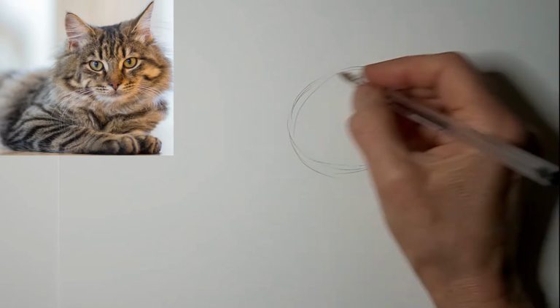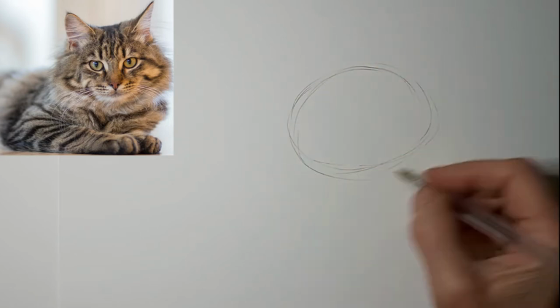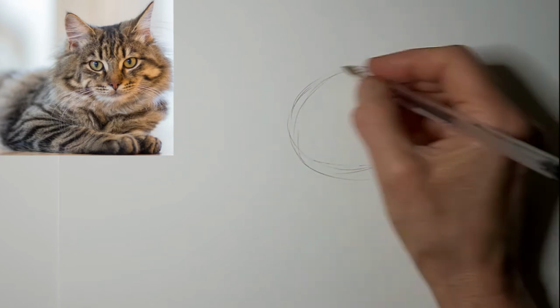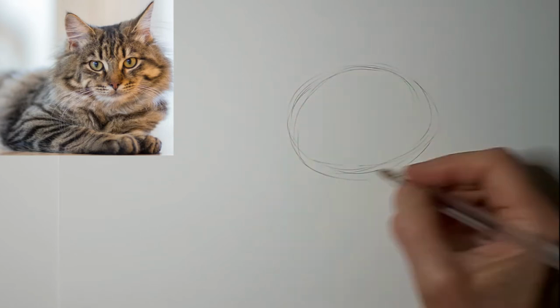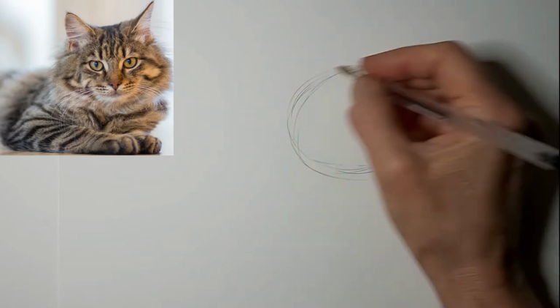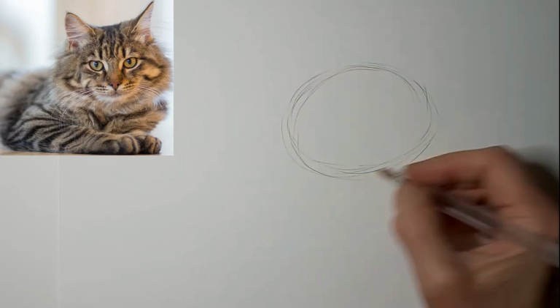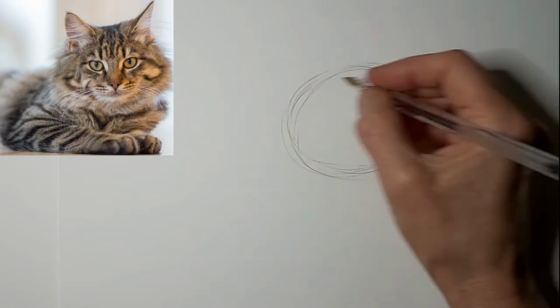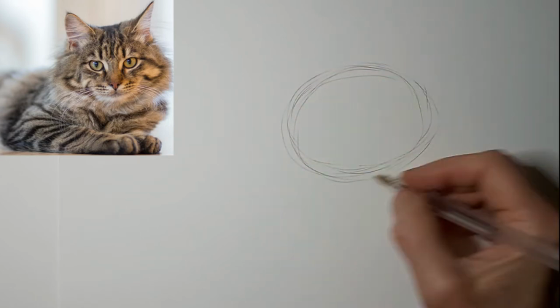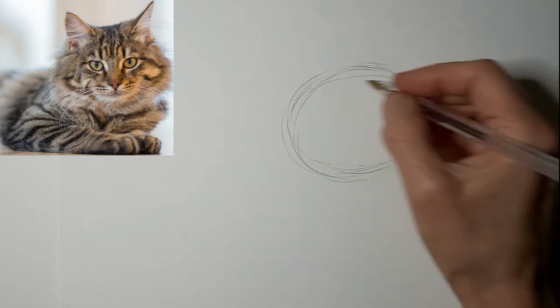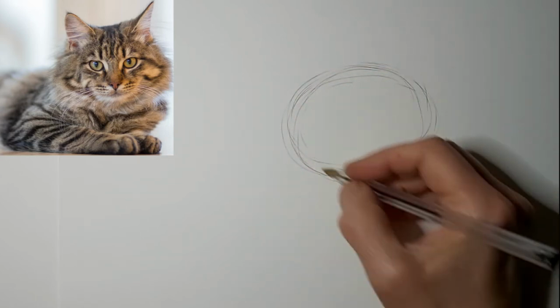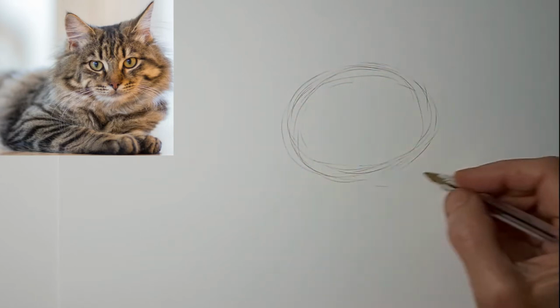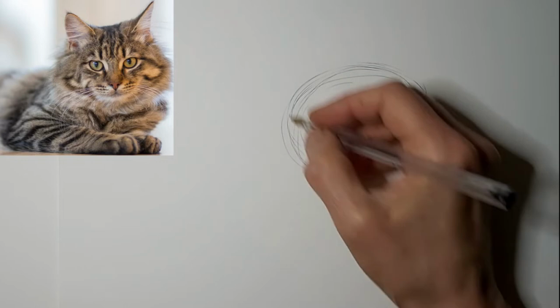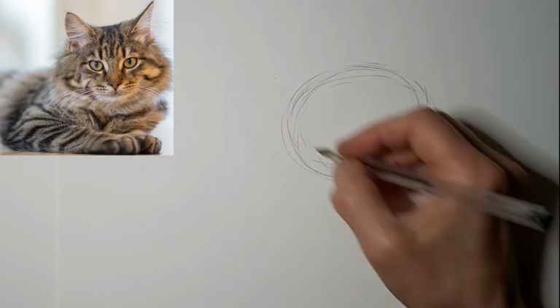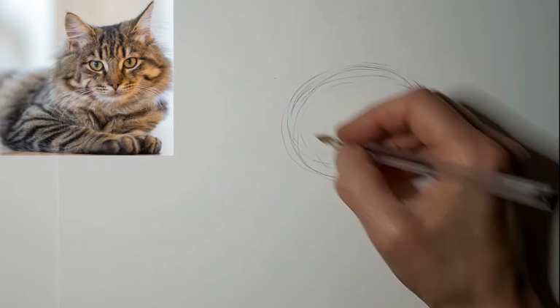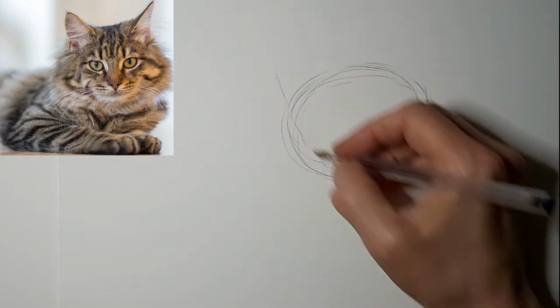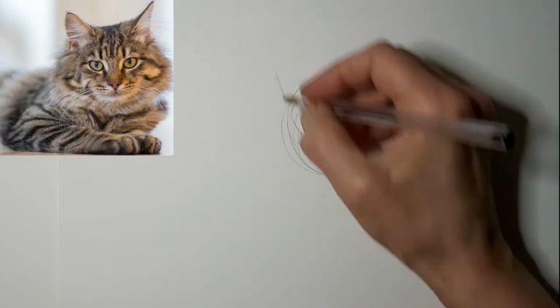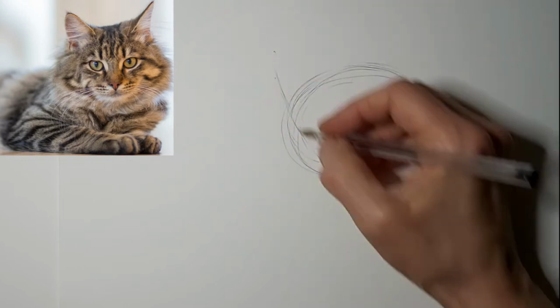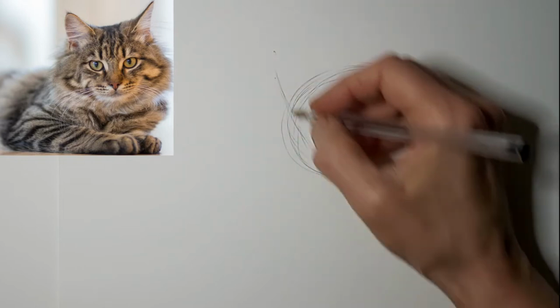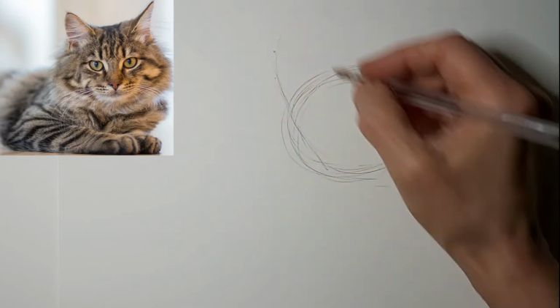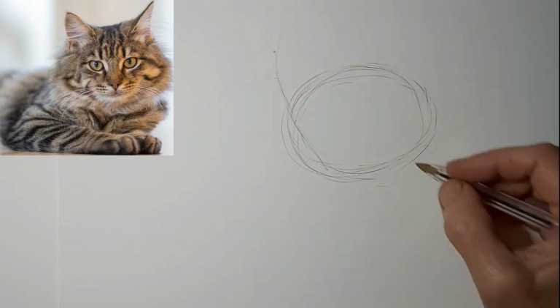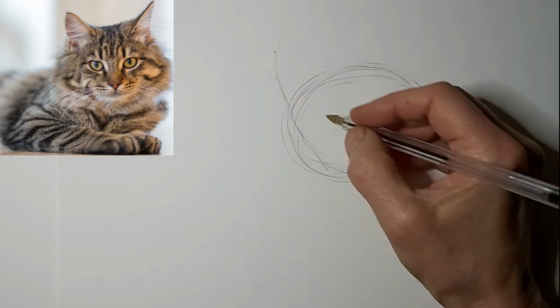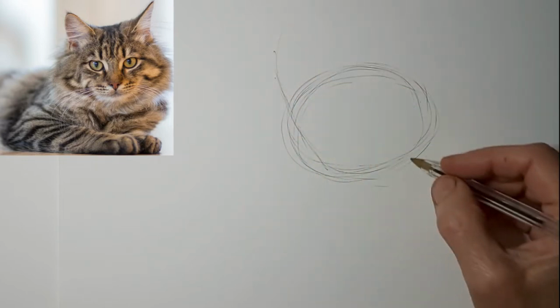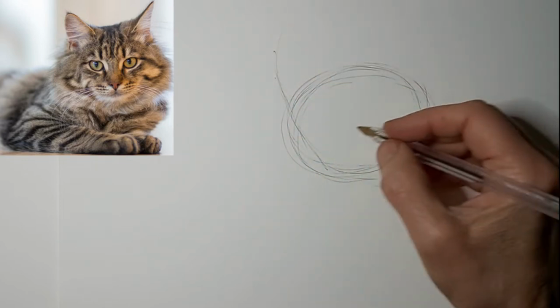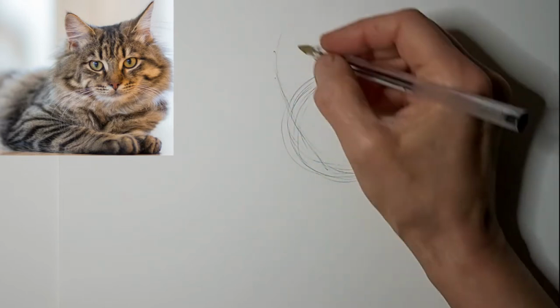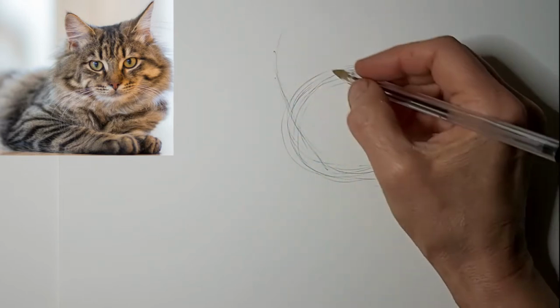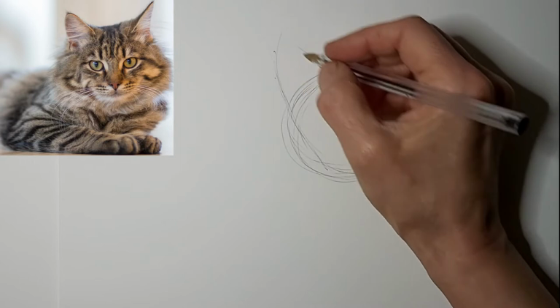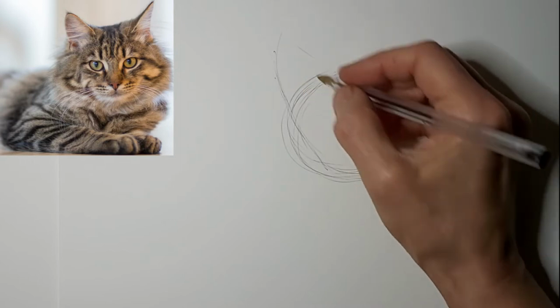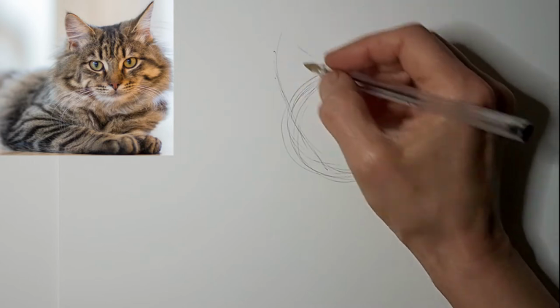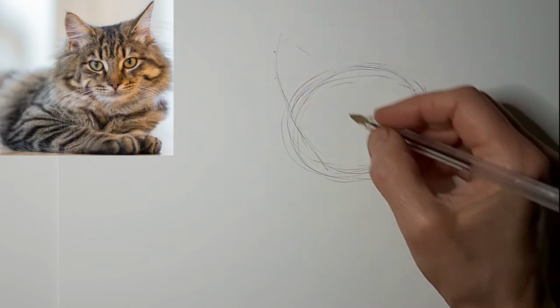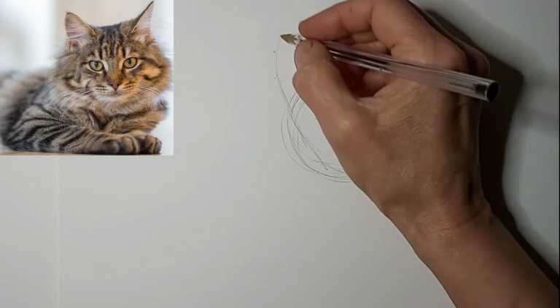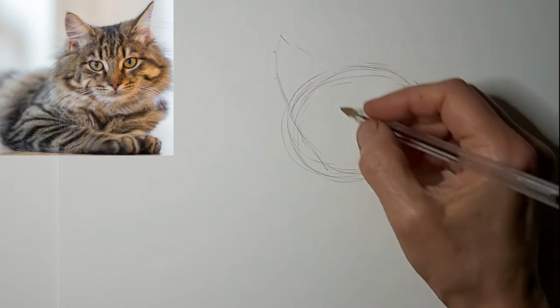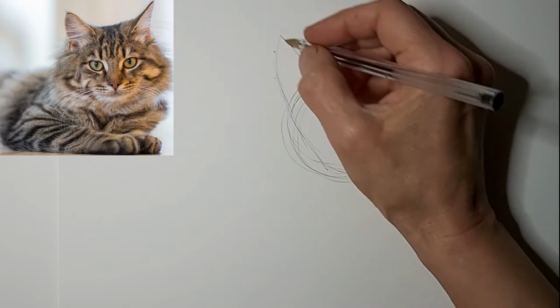So, as always, starting with the head here. Just getting that swing up to those ears. This lovely Maine Coon kitty.